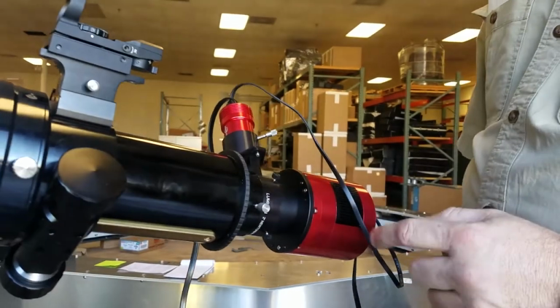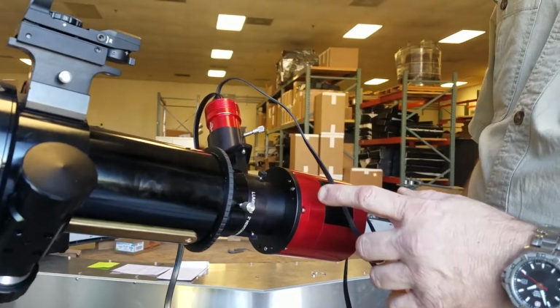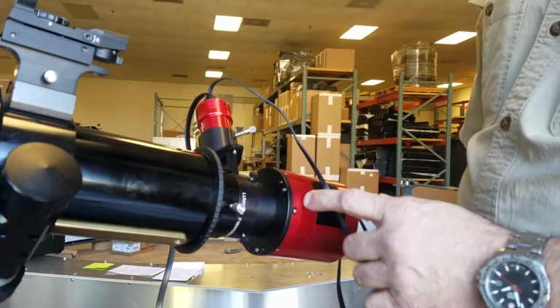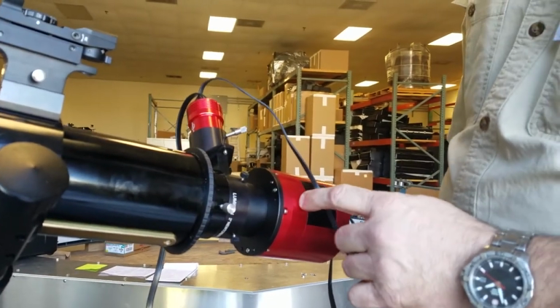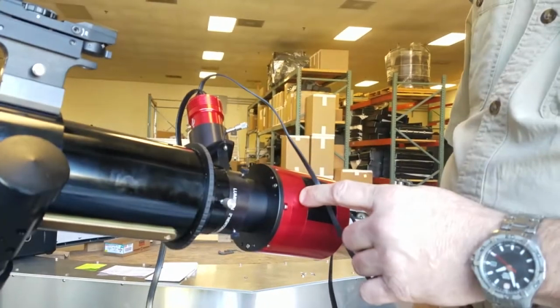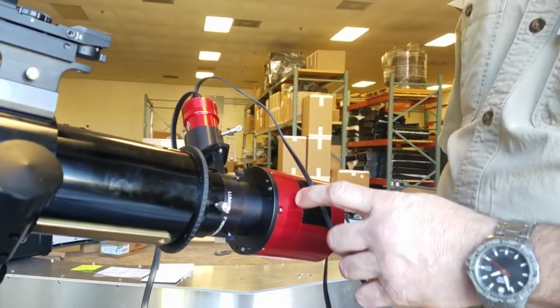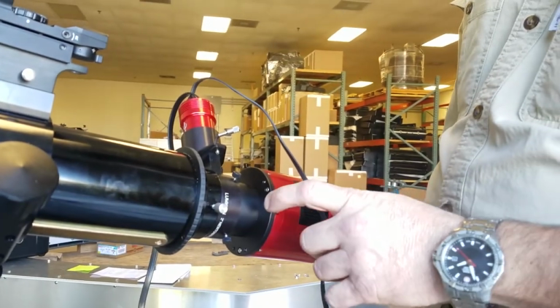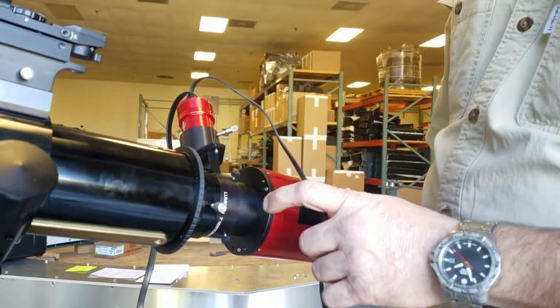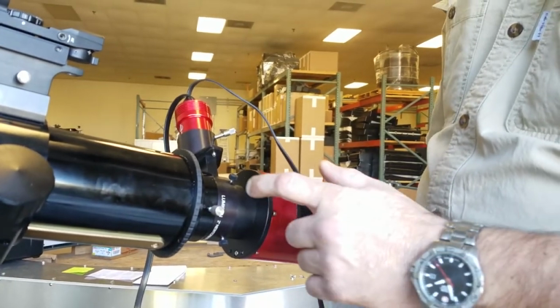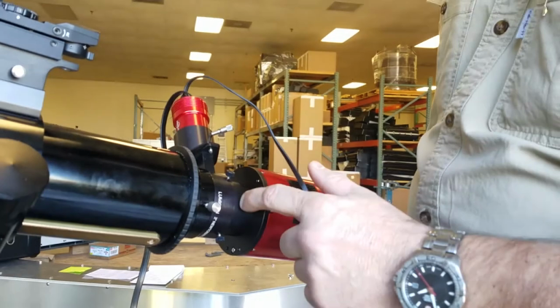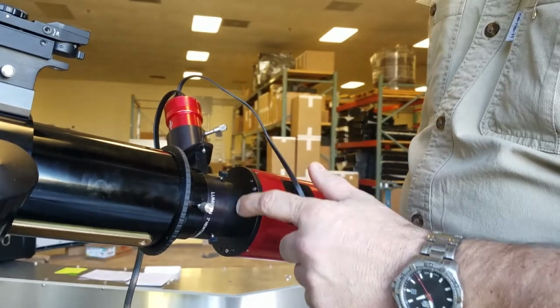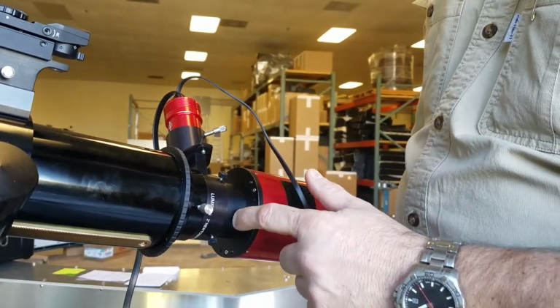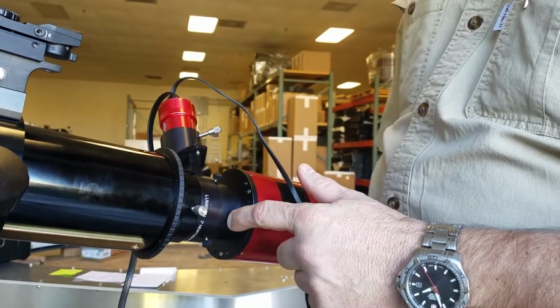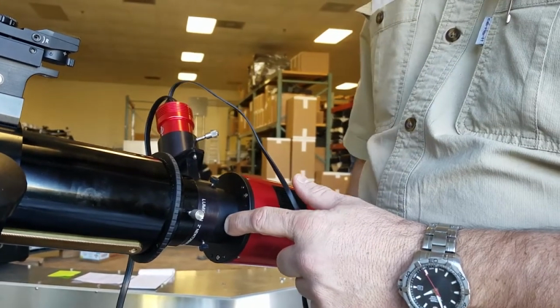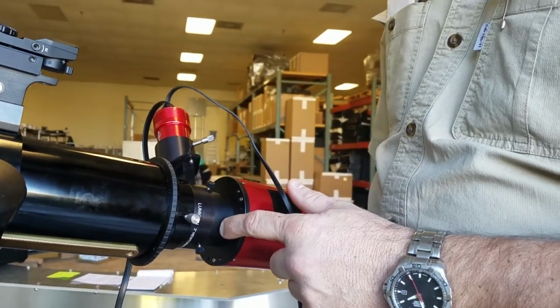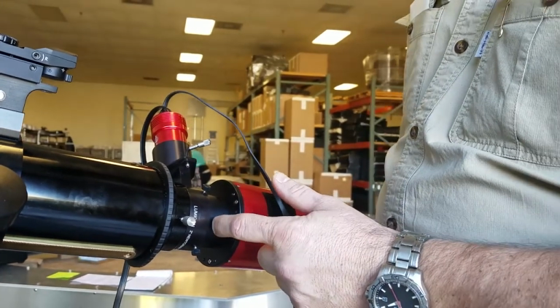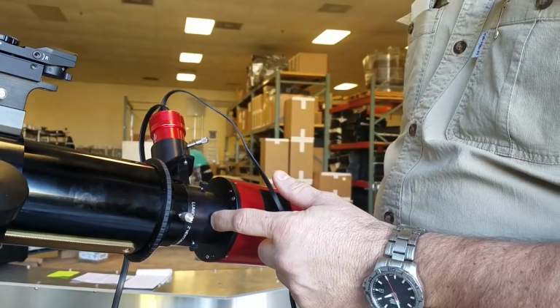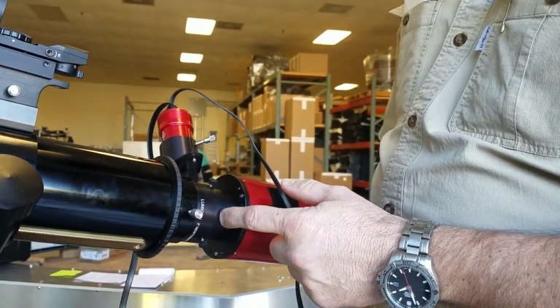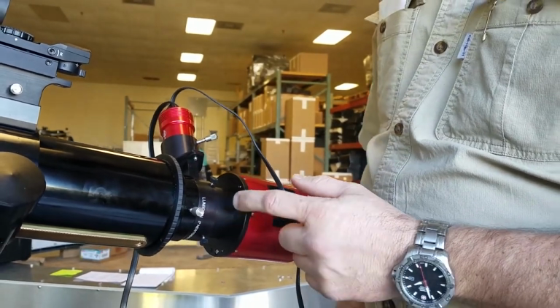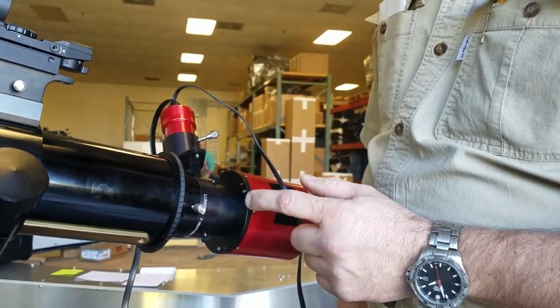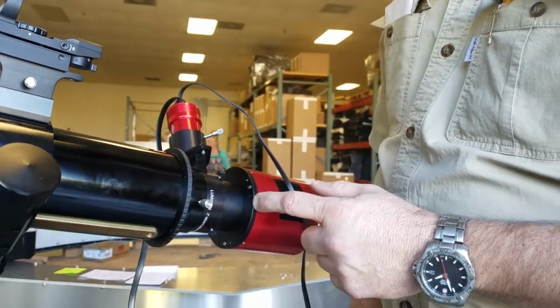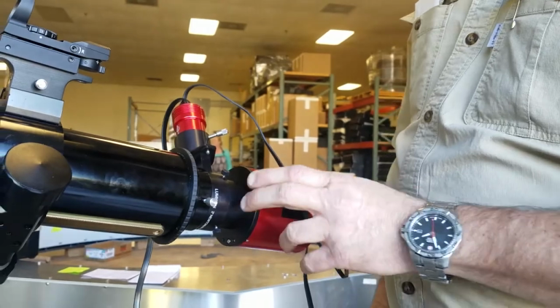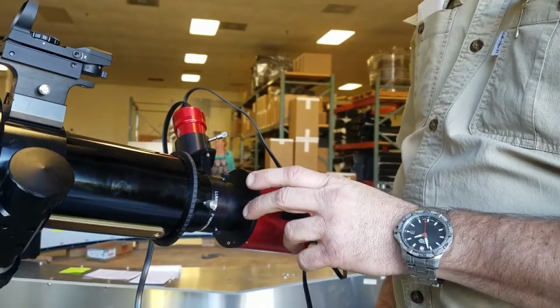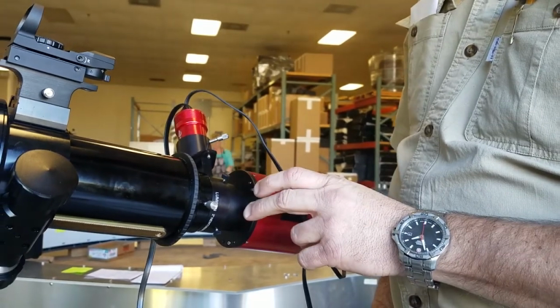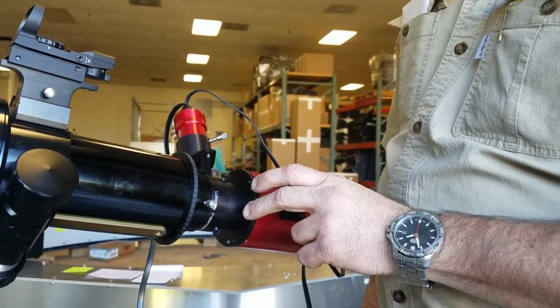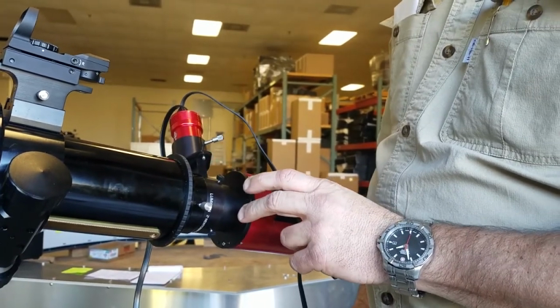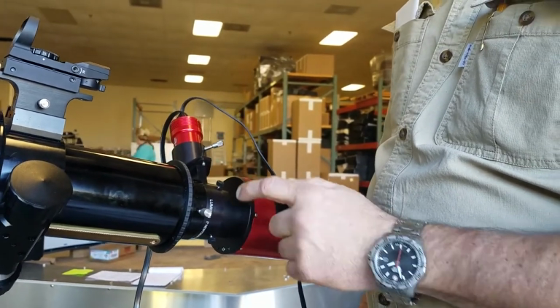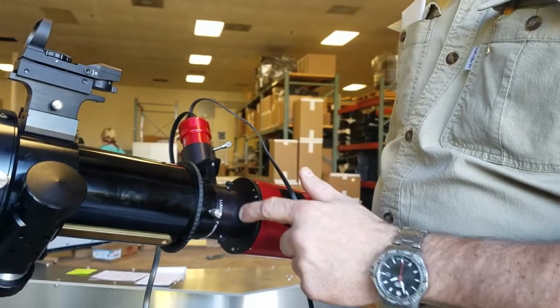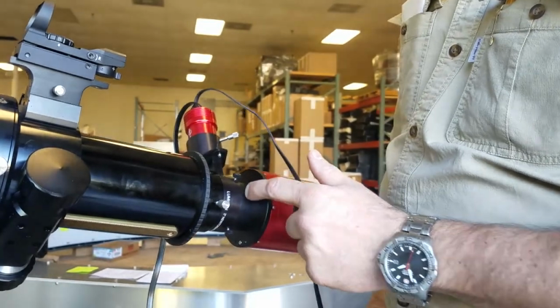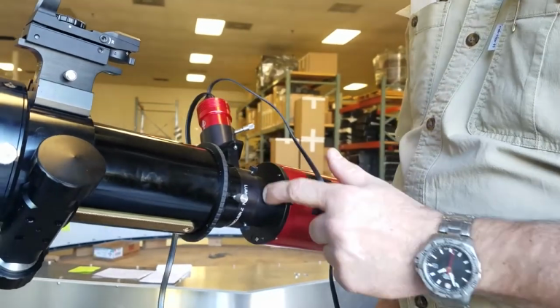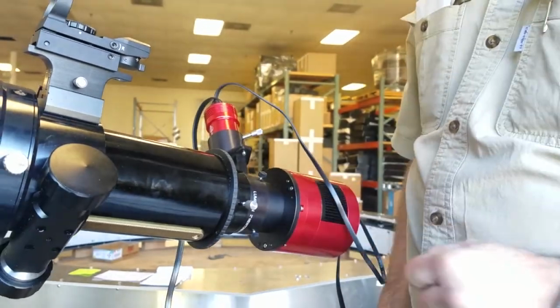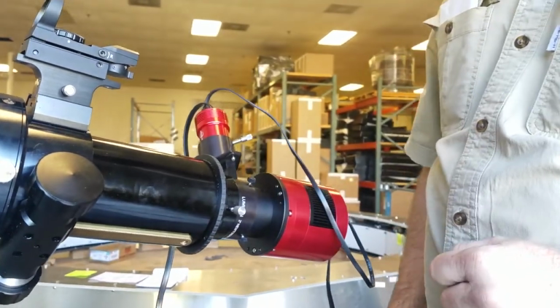This is a color camera, and so when we use it with a color camera we use one of the included spacers that comes with the ZWO camera. If we were using a monochrome camera and a filter wheel, the filter wheel would be positioned here instead of the spacer.